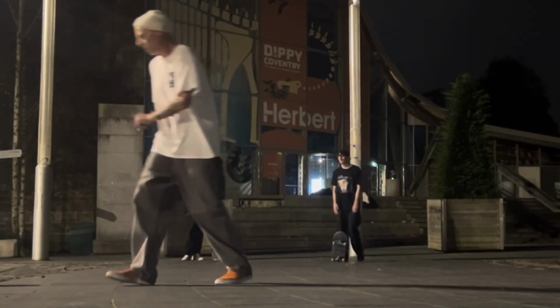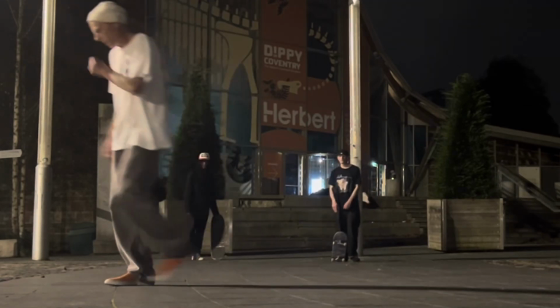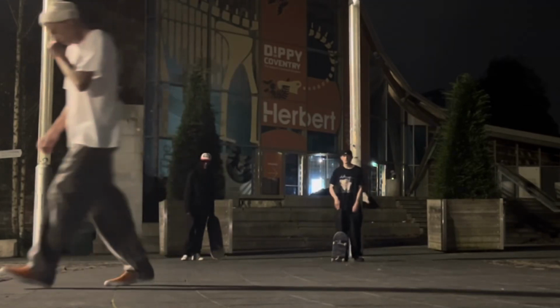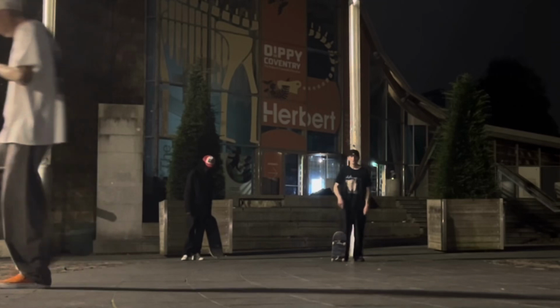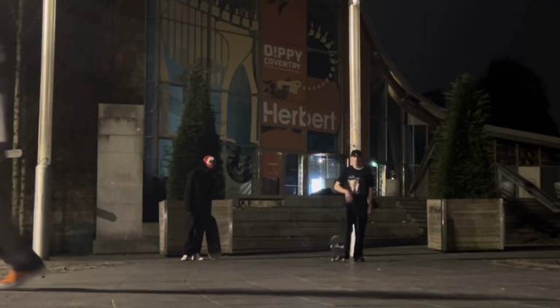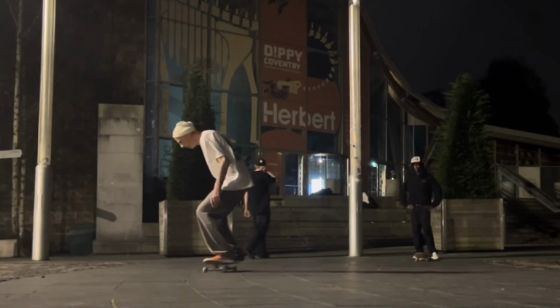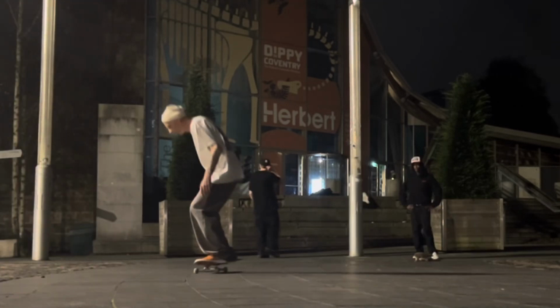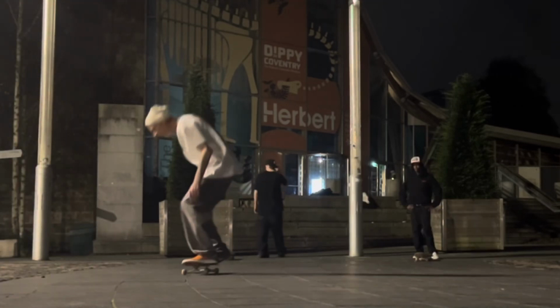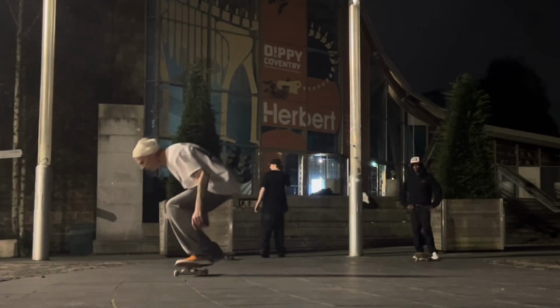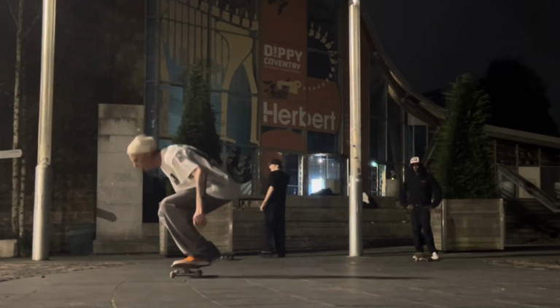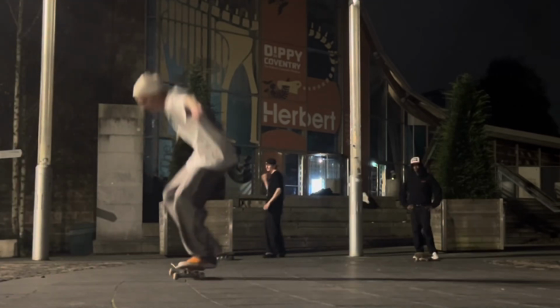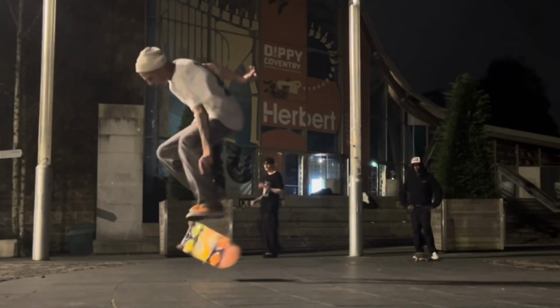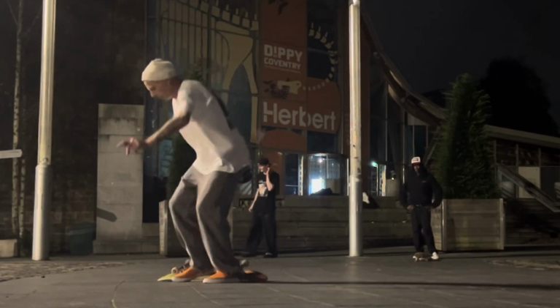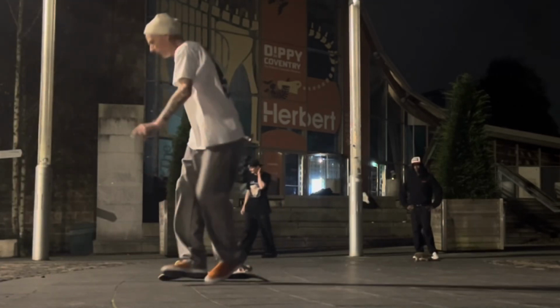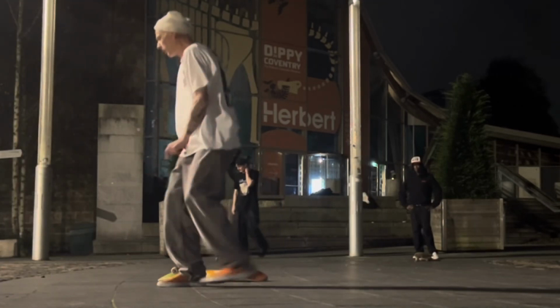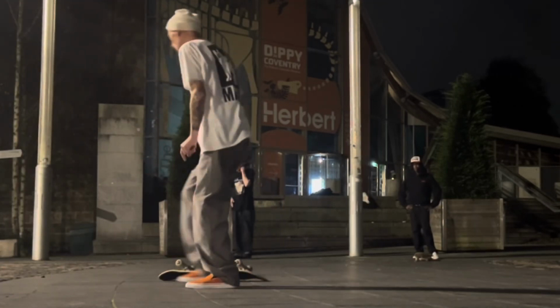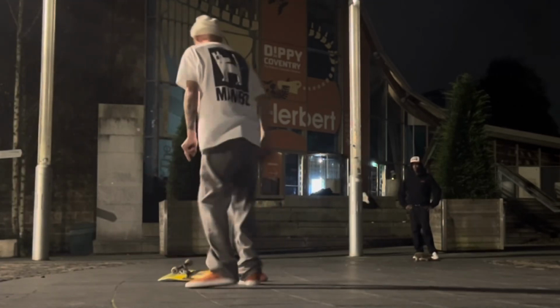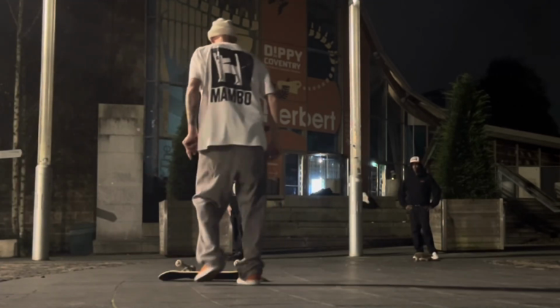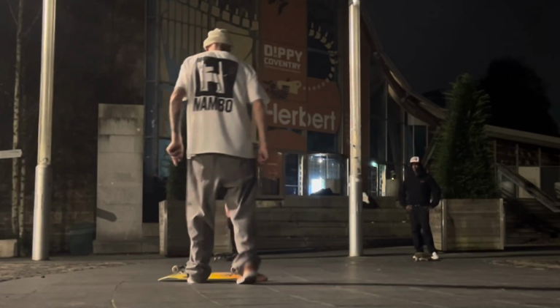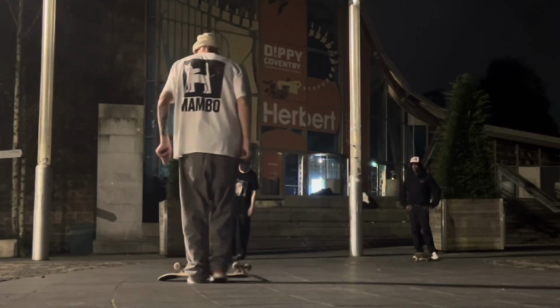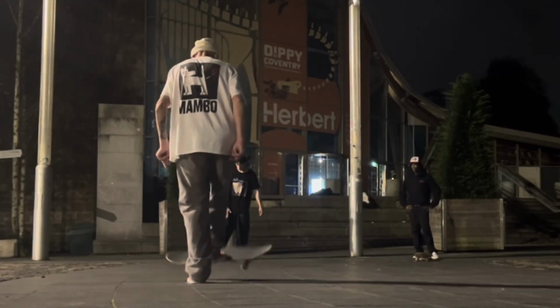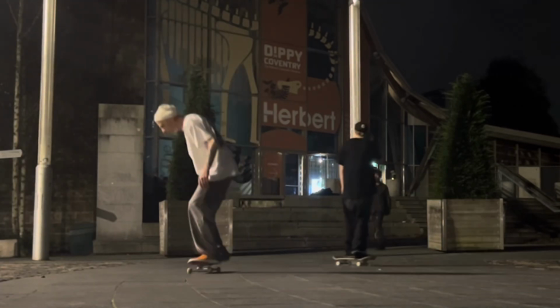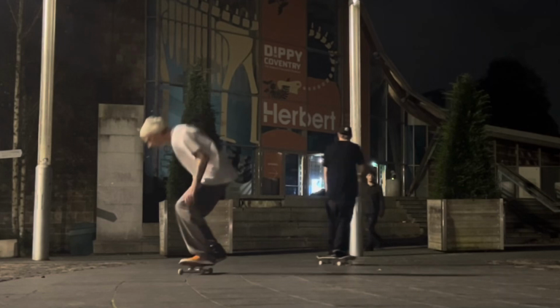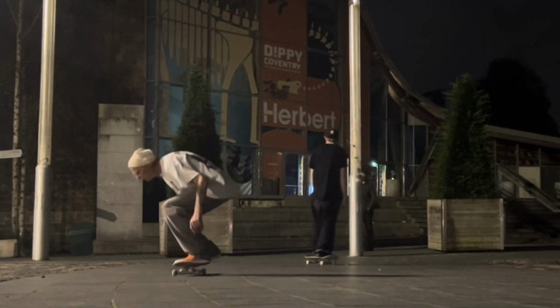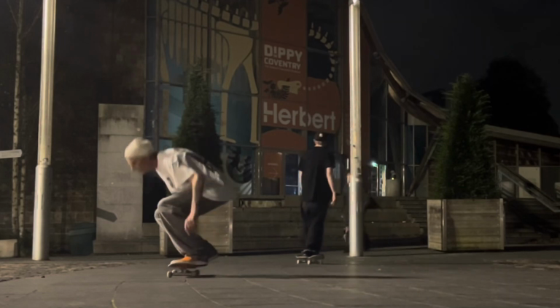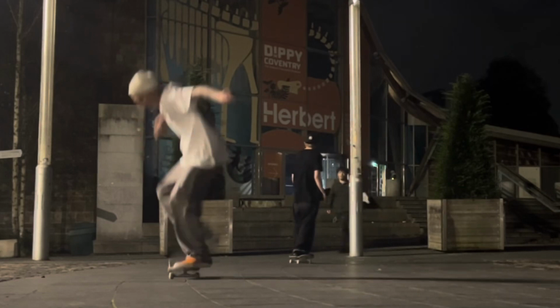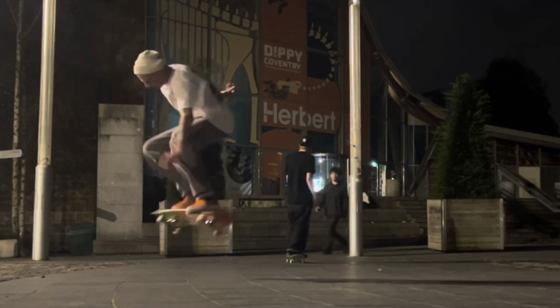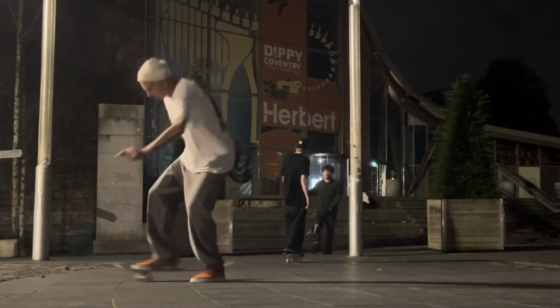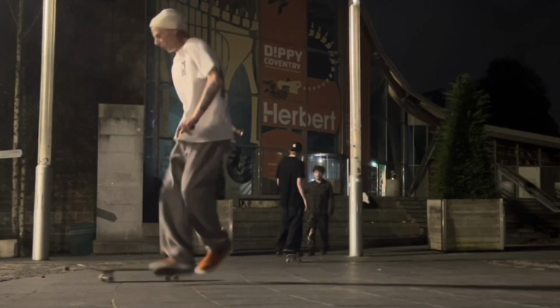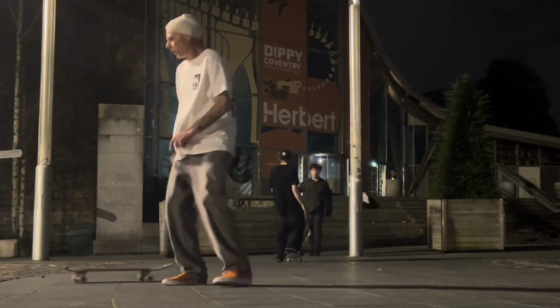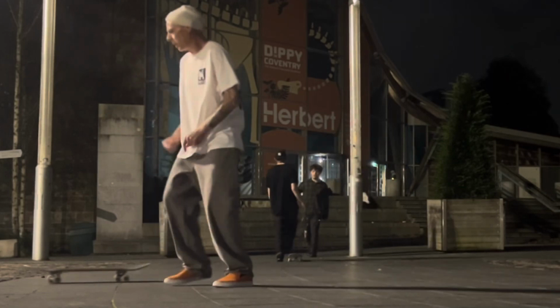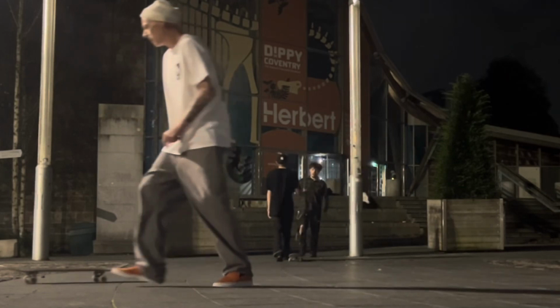Hopefully with some fresh wood I'll be able to learn some fresh new tricks, but I have enjoyed skating these shoes and I will continue to skate them for a little while longer.